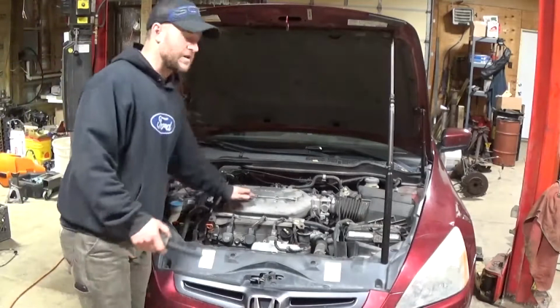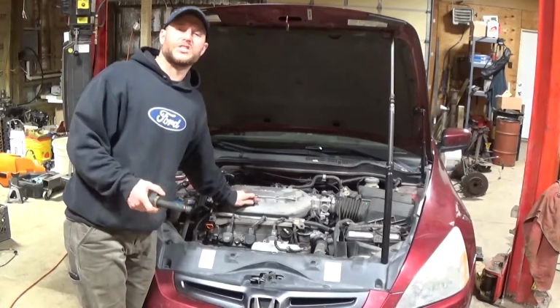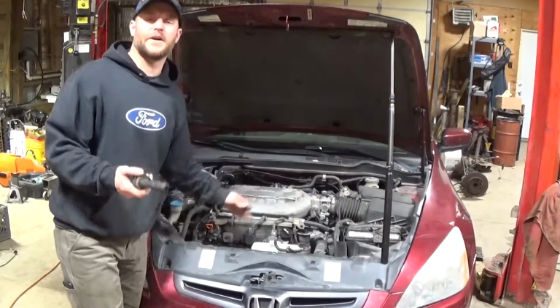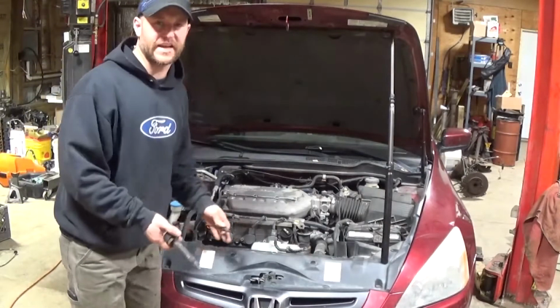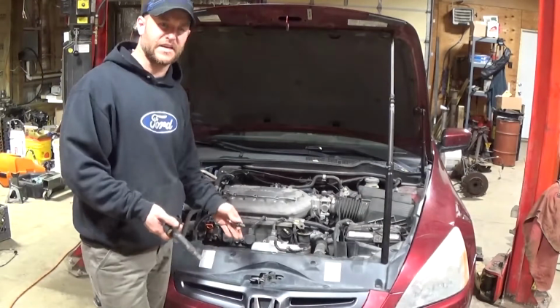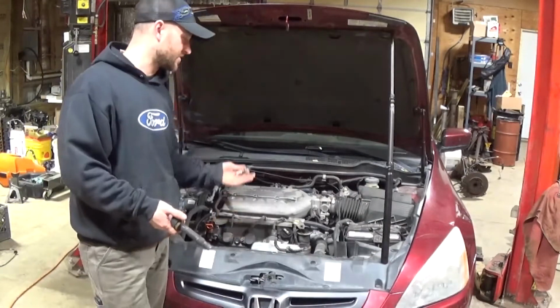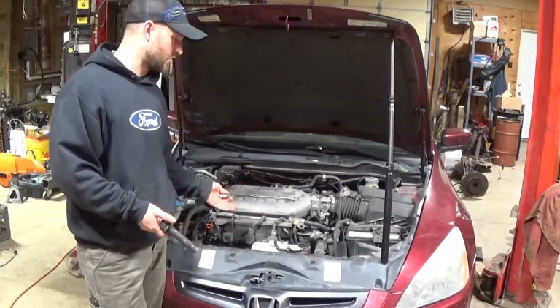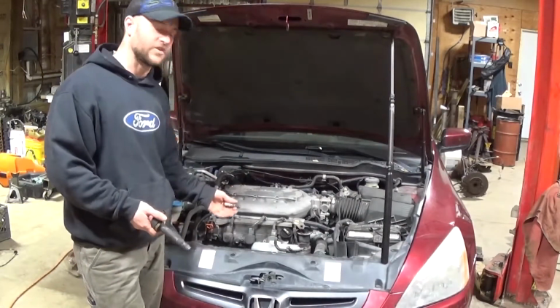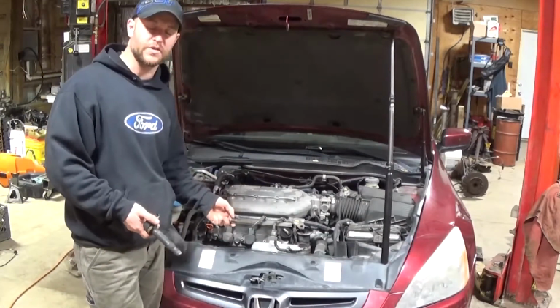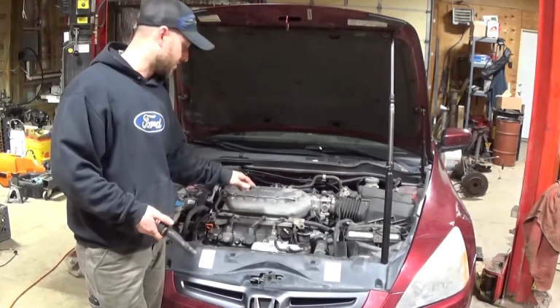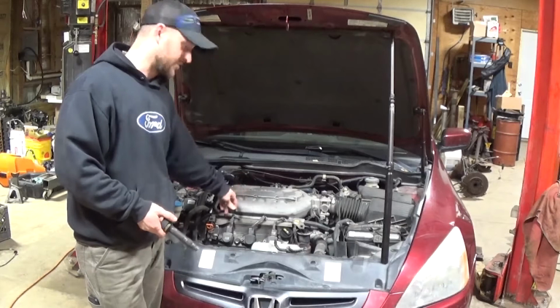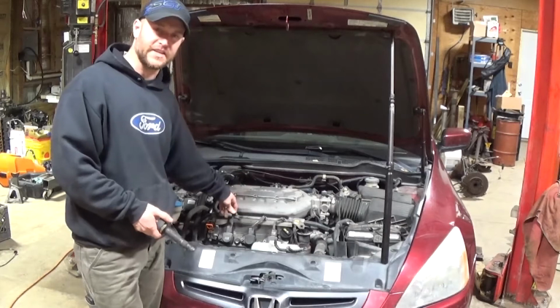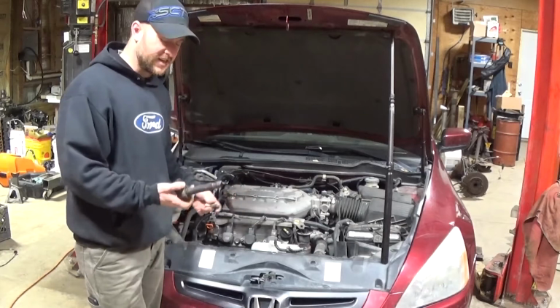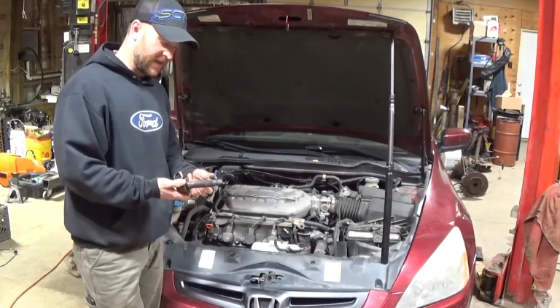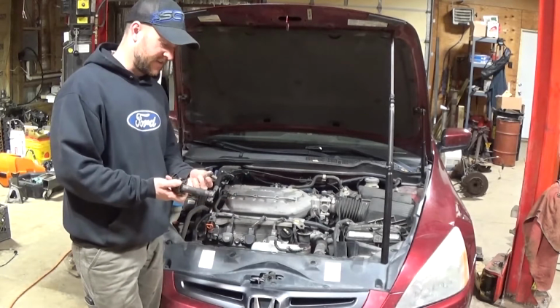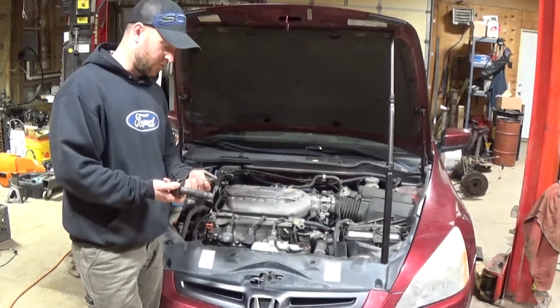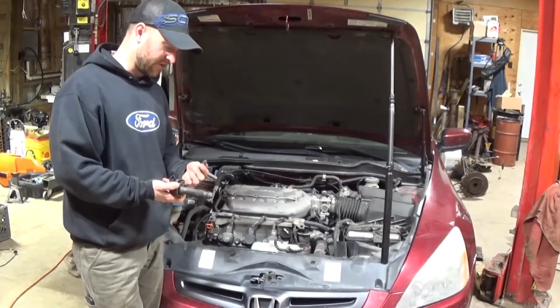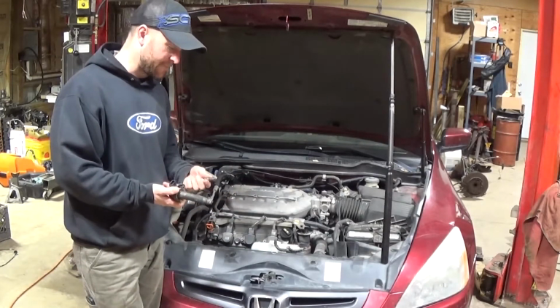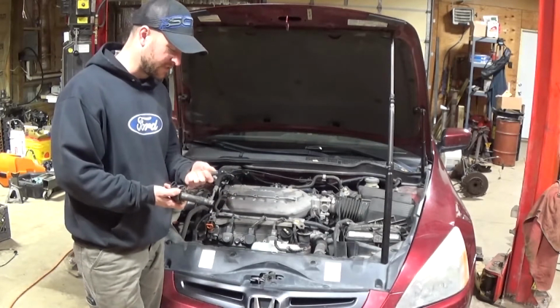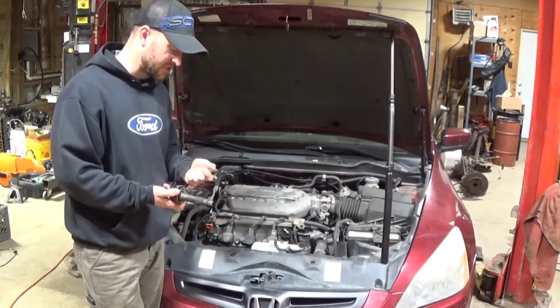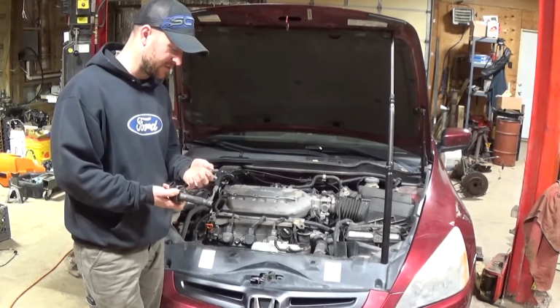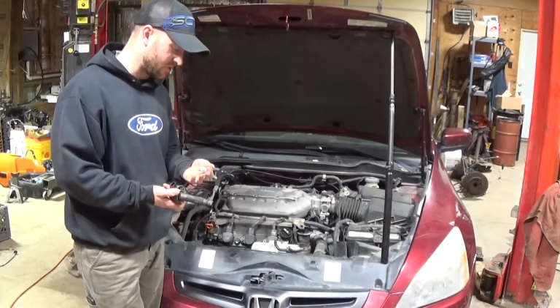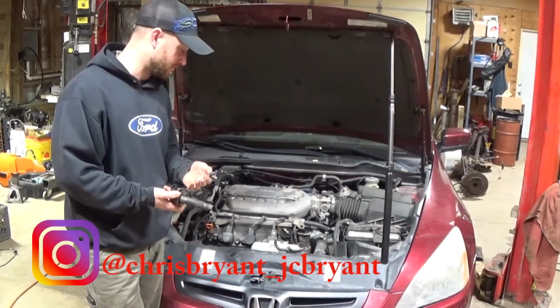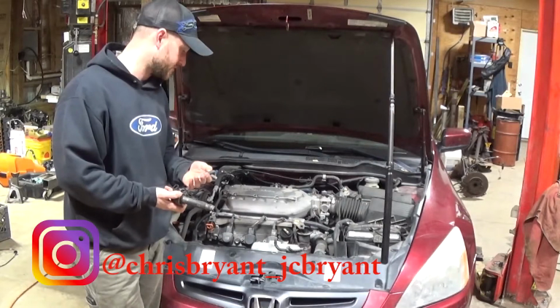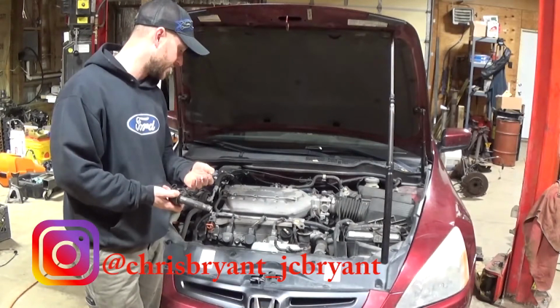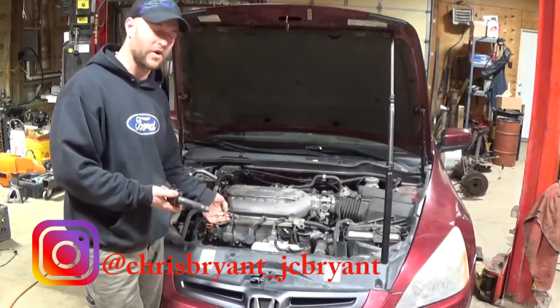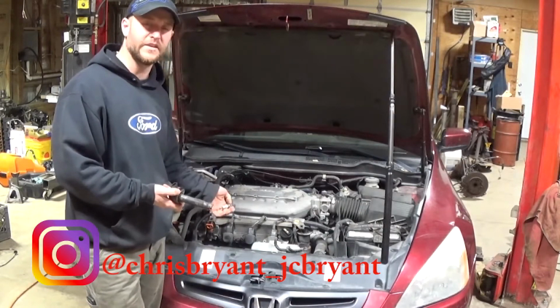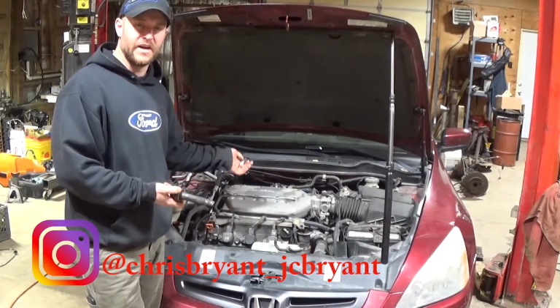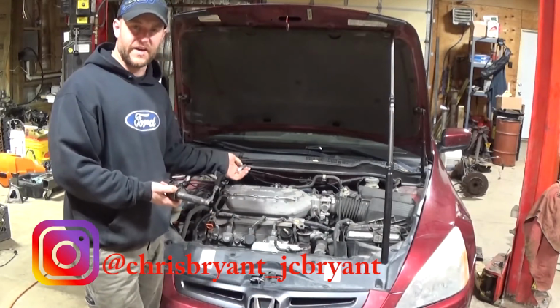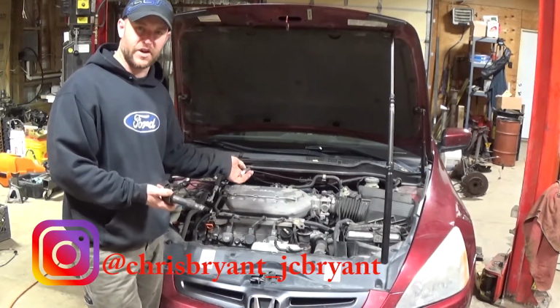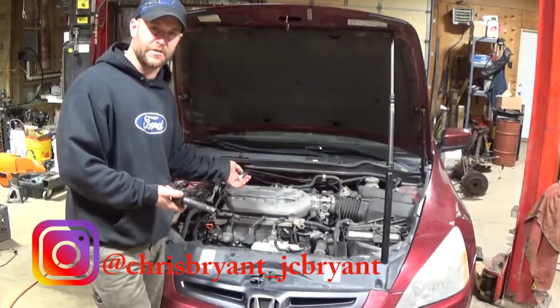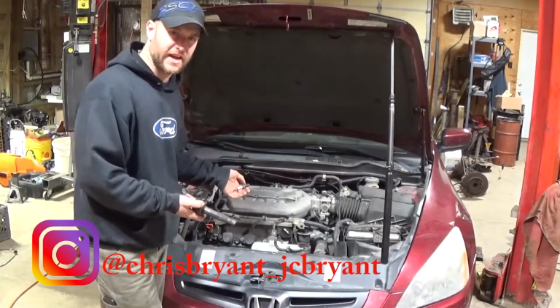Coming back in the shop, I've got this 2004 Honda Accord with the 3-liter V6, and they were hearing a tapping noise in the engine. They didn't know if it was maybe lower end, in the valve train, something like that.